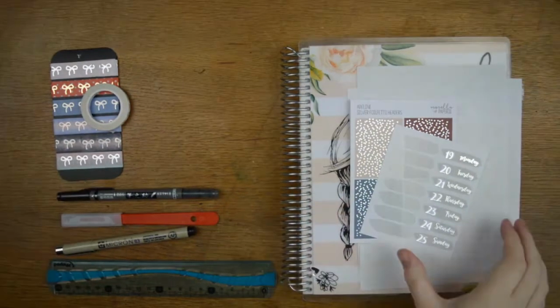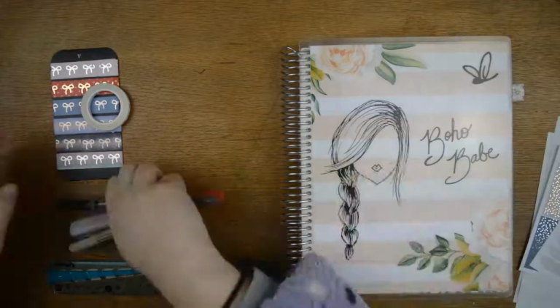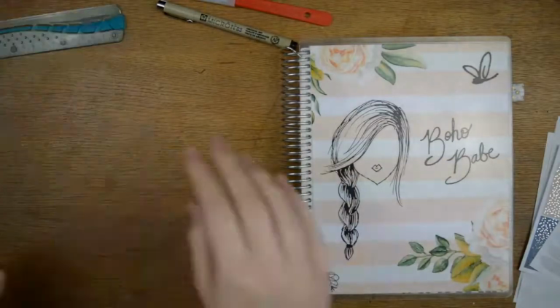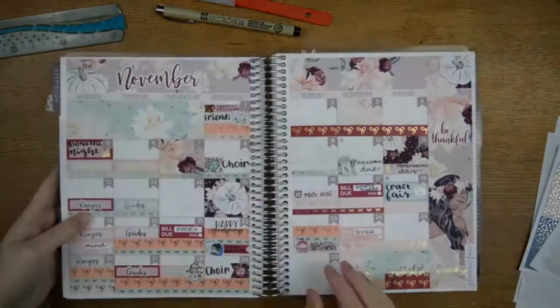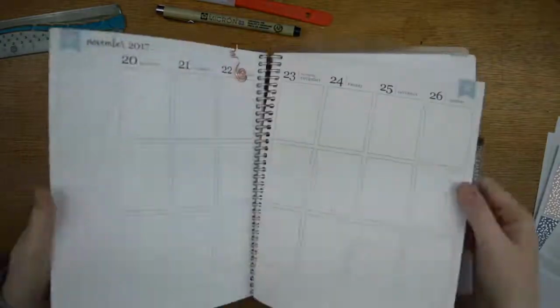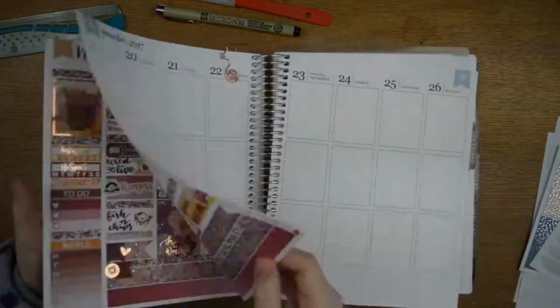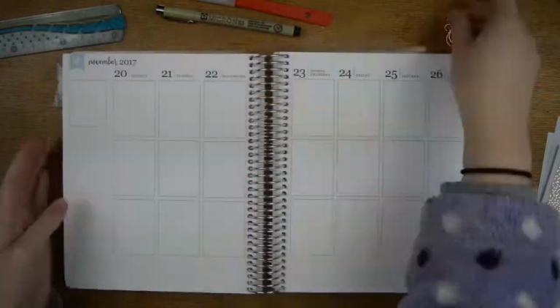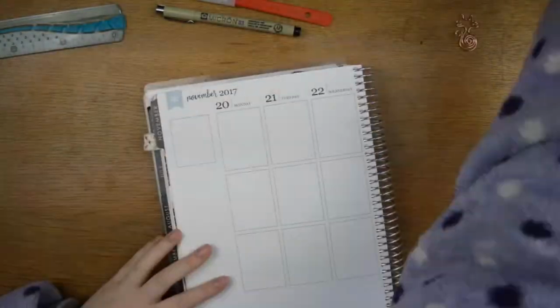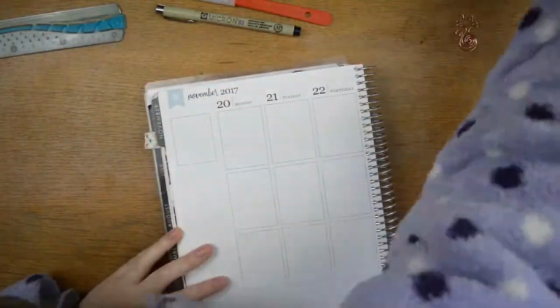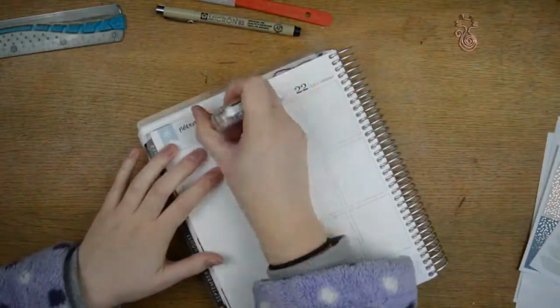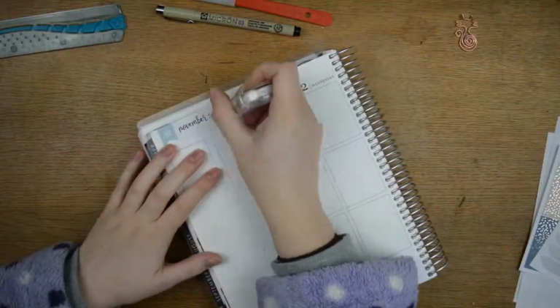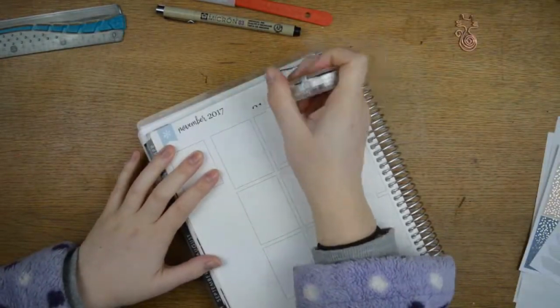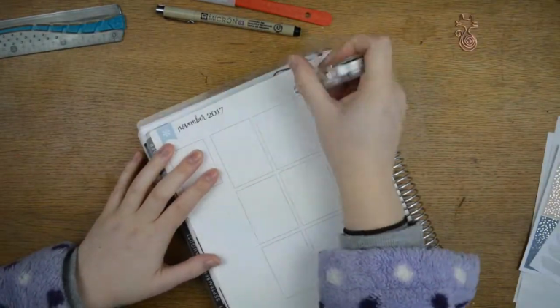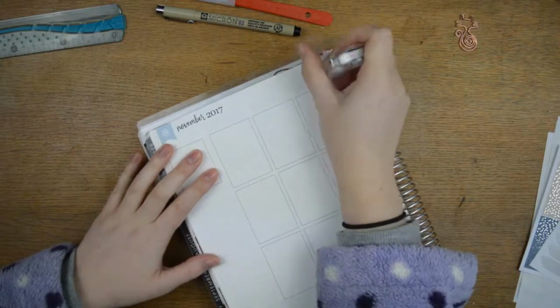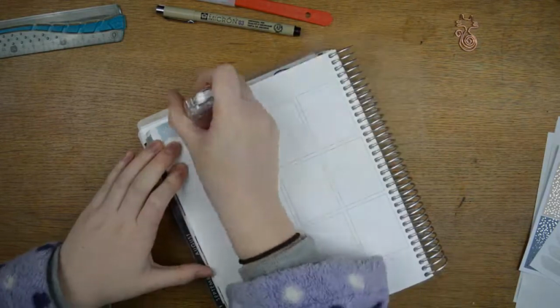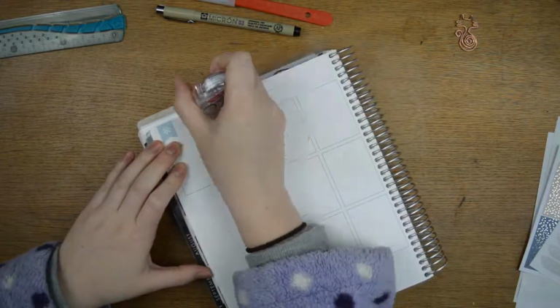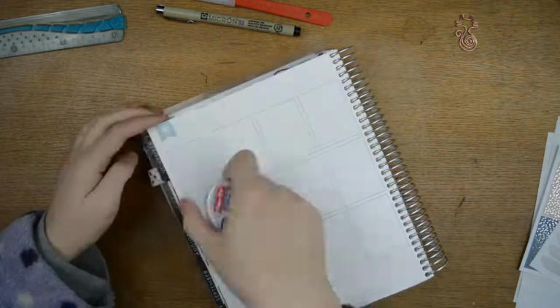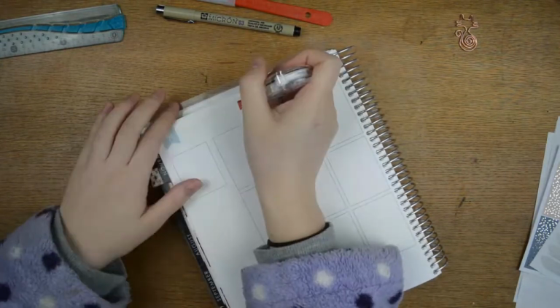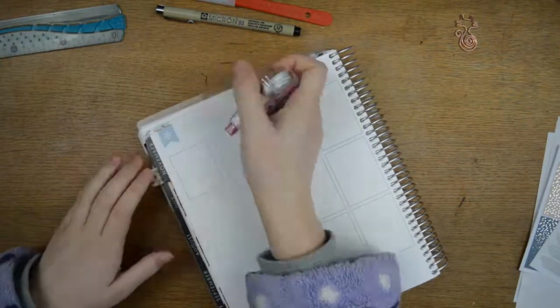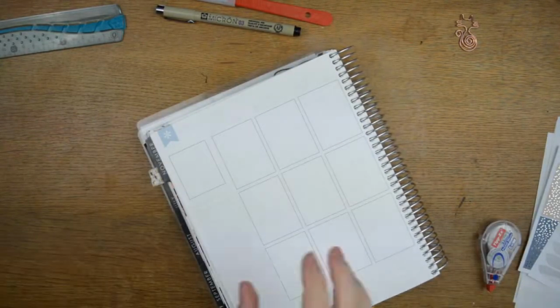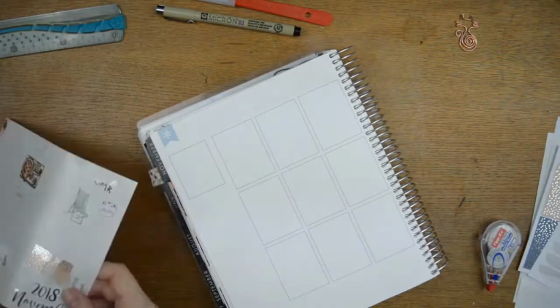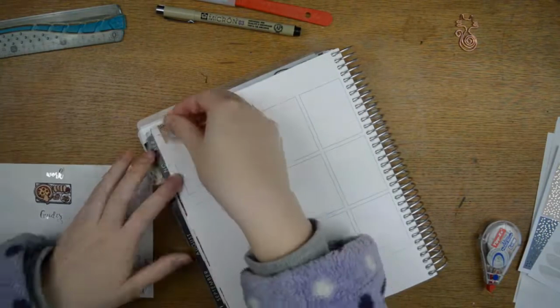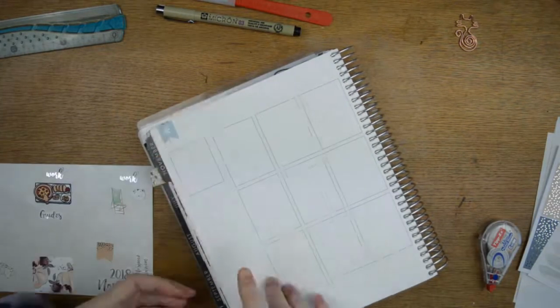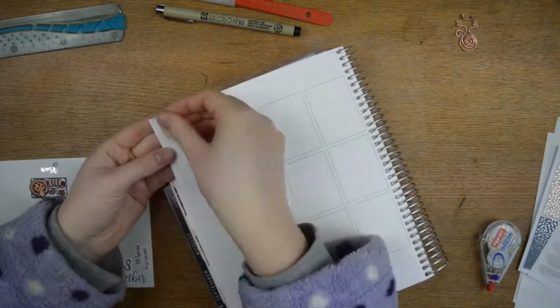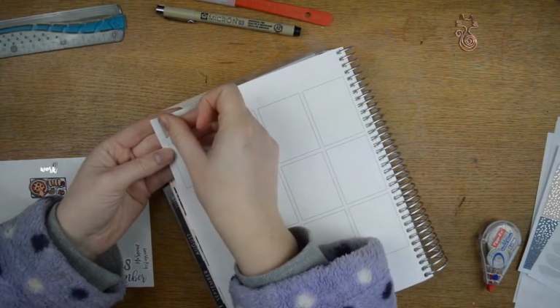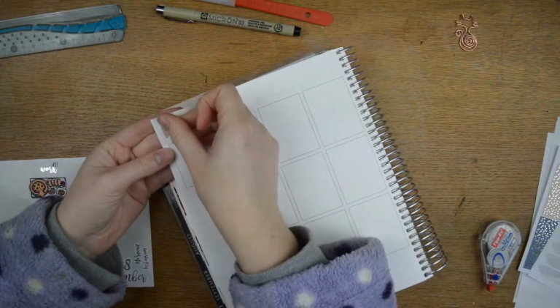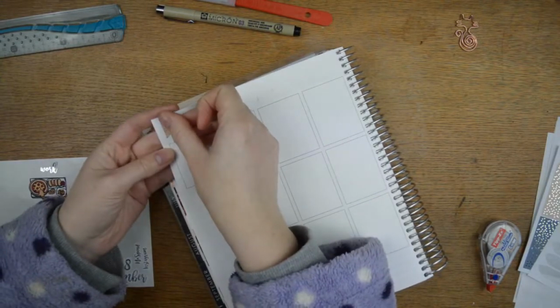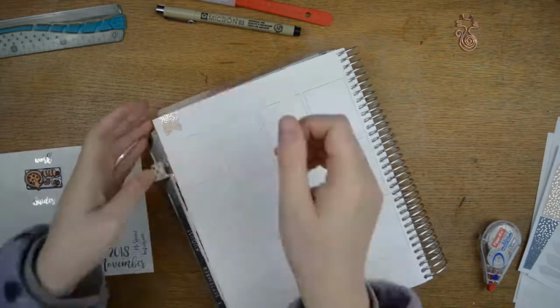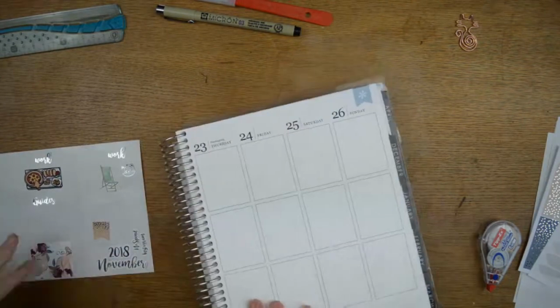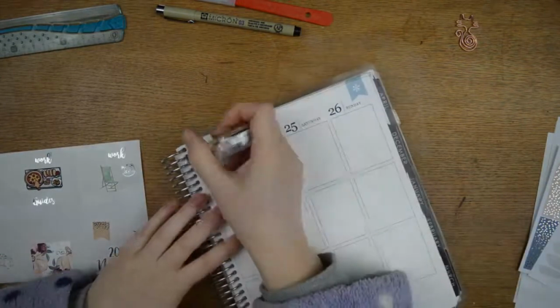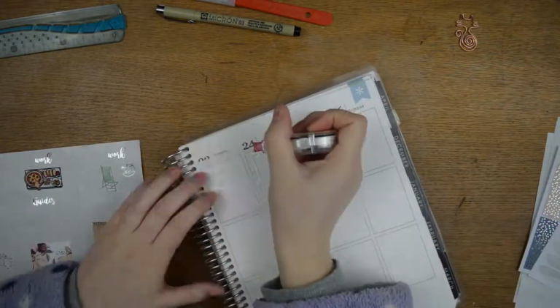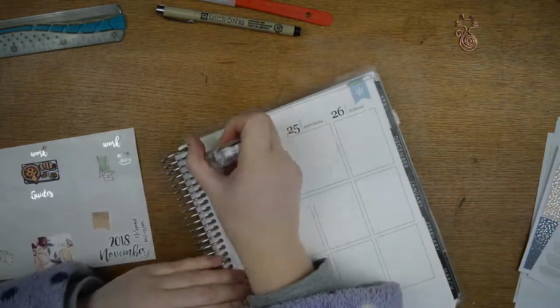Okay, so just moving everything out the way and turning to the right page. We'll start off by whiting everything out. While I'm doing that and popping the basics of the kit down, I'm going to explain why I'm going to be doing a few more sped-up videos.